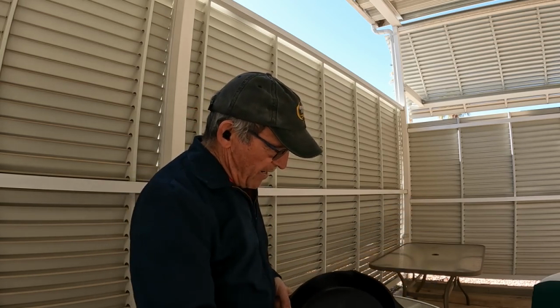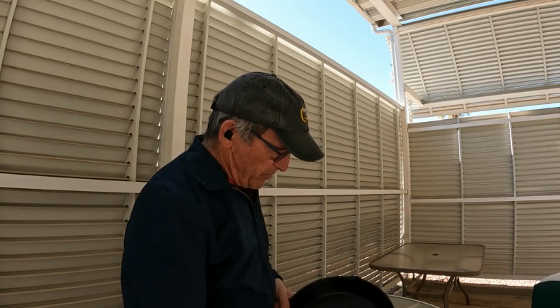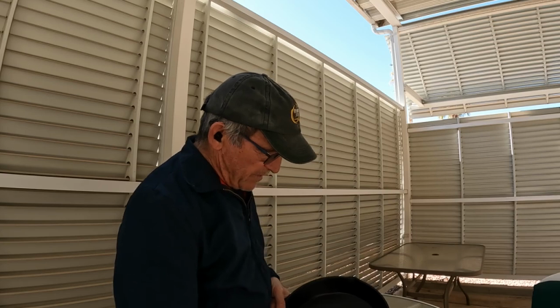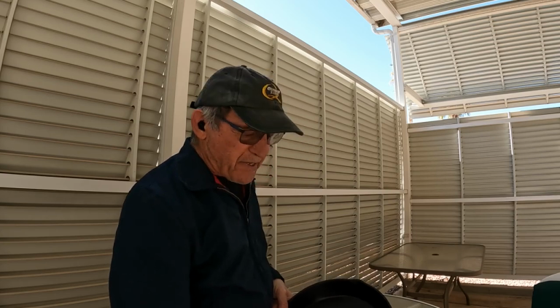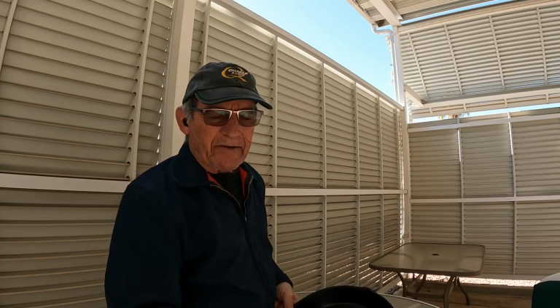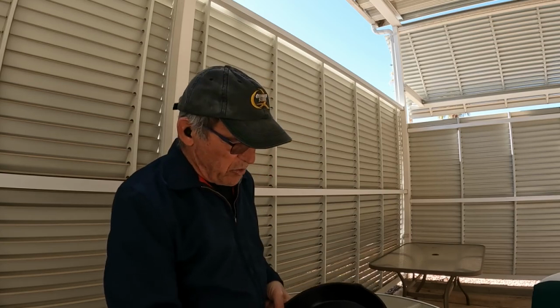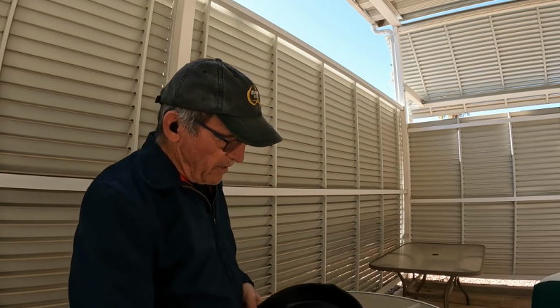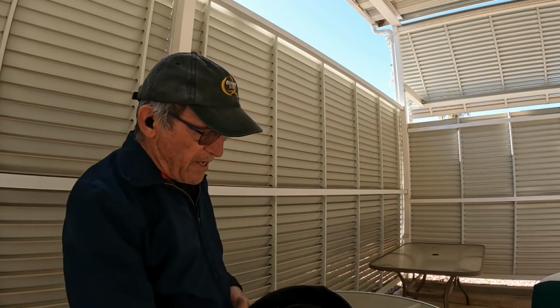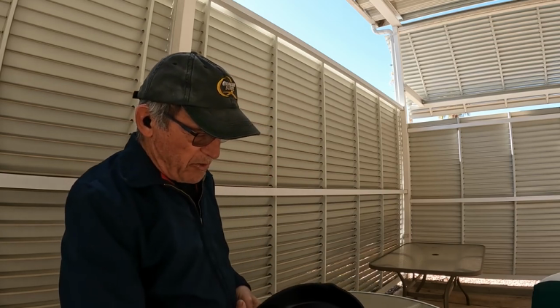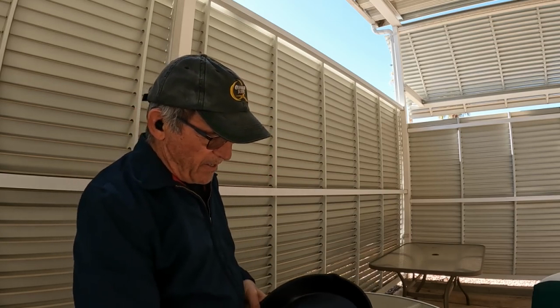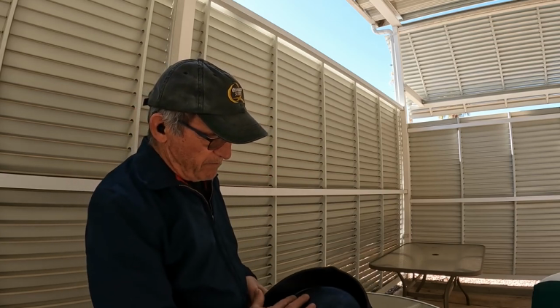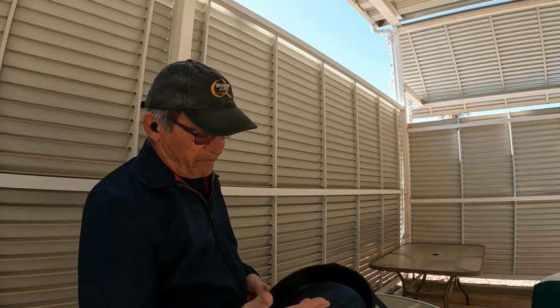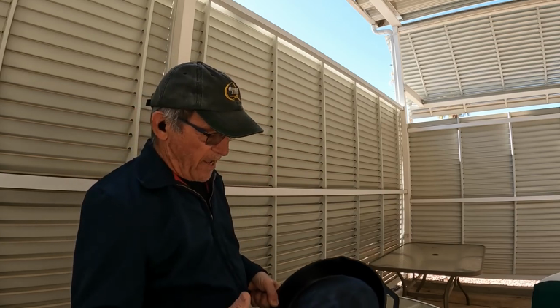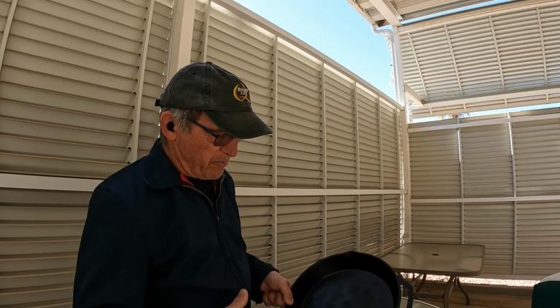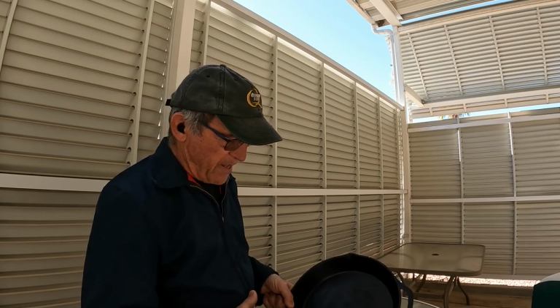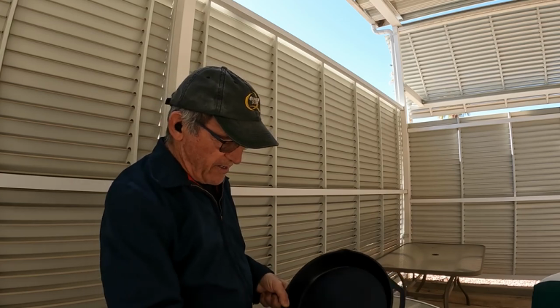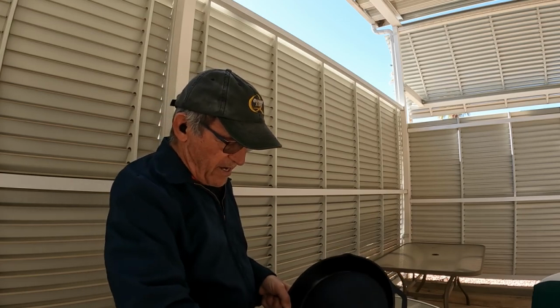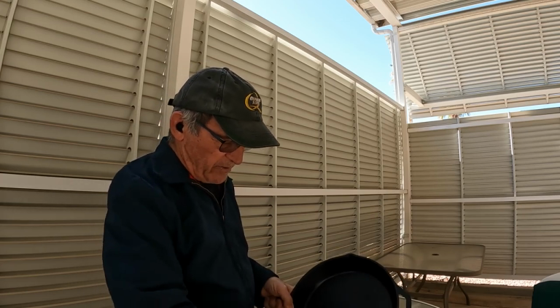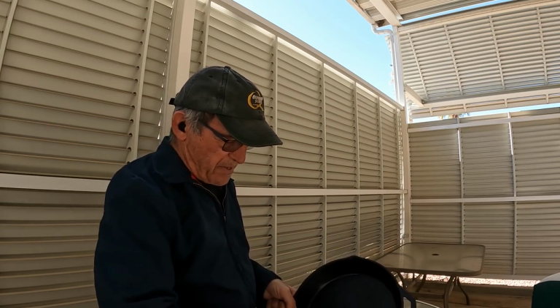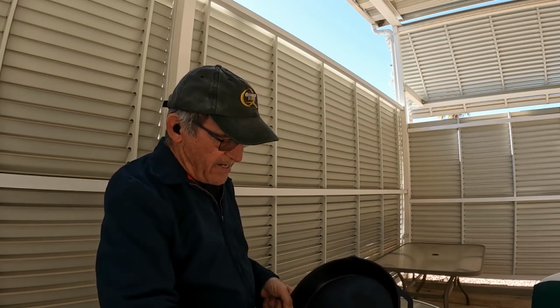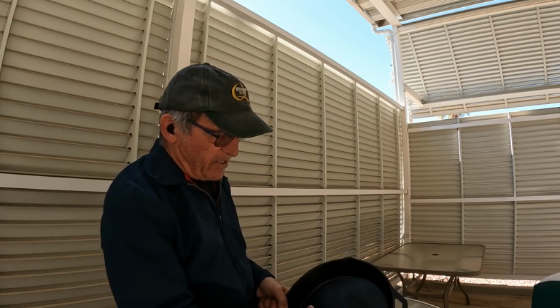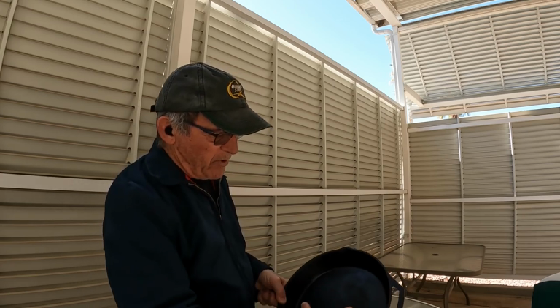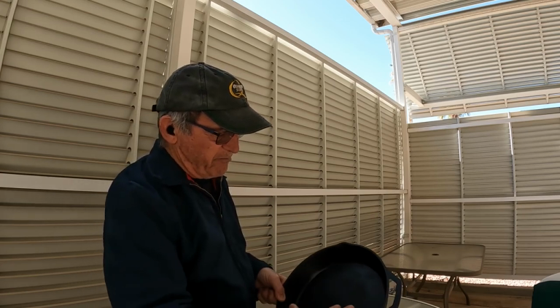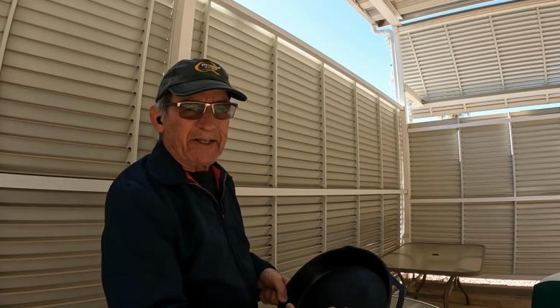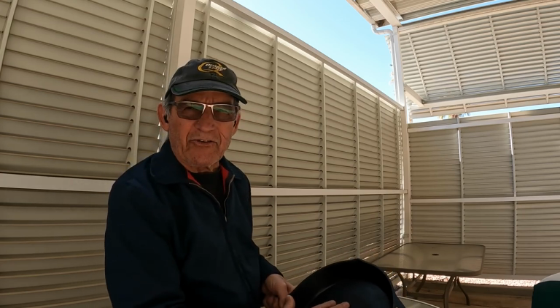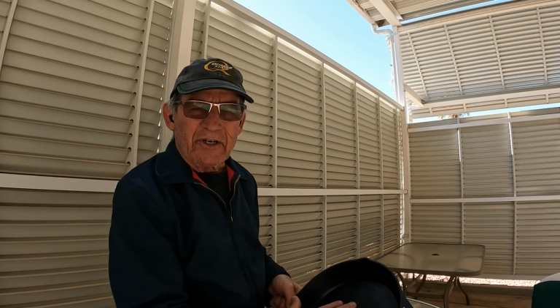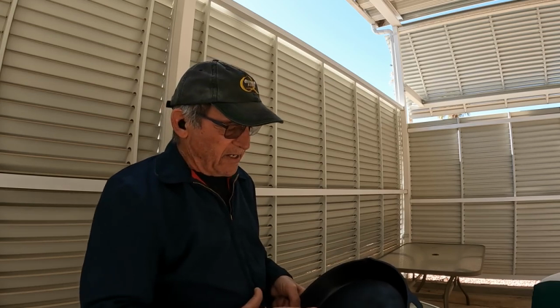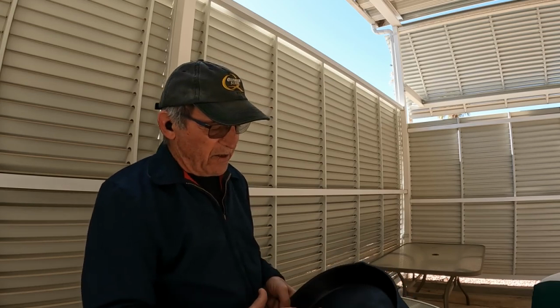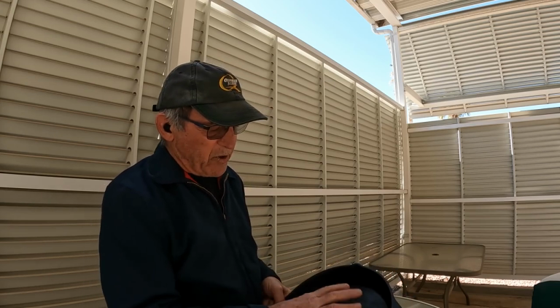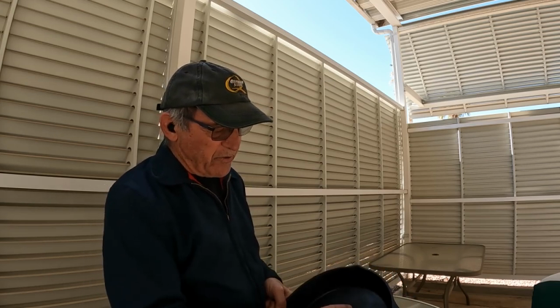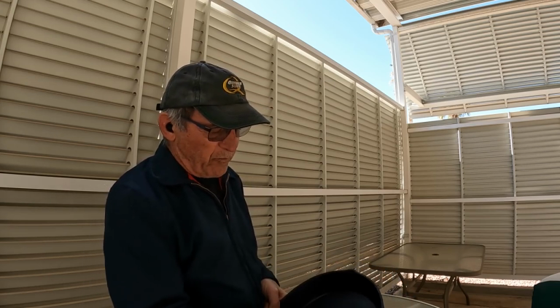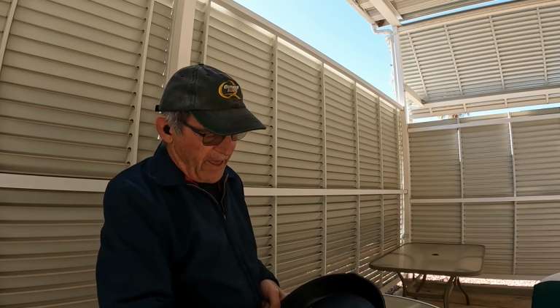I know you probably can't see it on the video, but most cast iron pans — in fact, all cast iron pans — have a kind of a sandy finish, a rough, pebbly finish. And what I'm going to do is get rid of that.